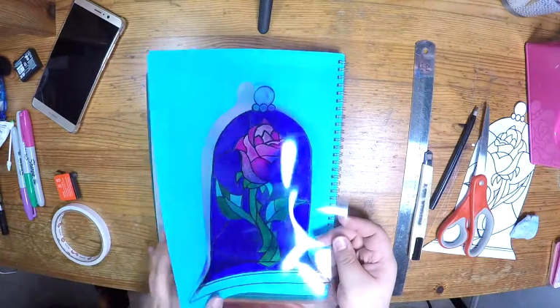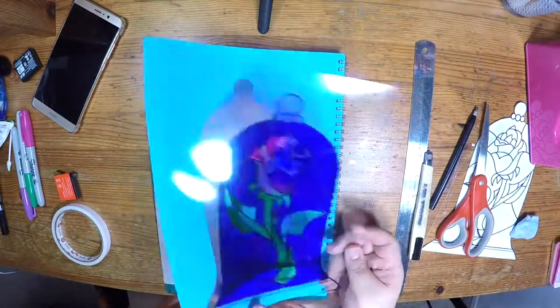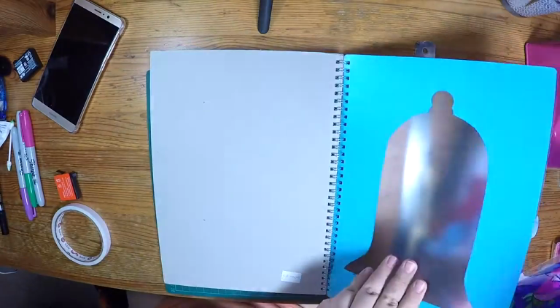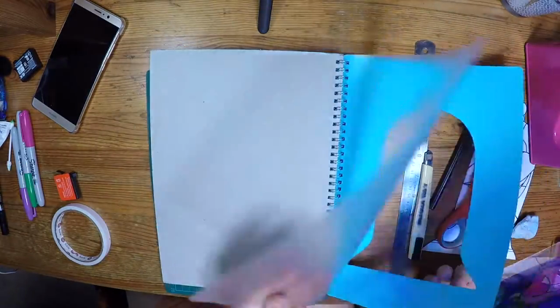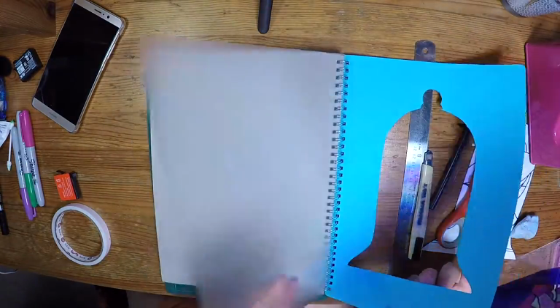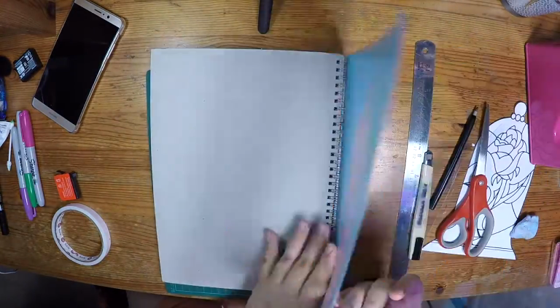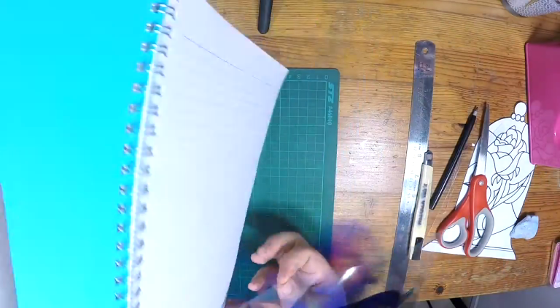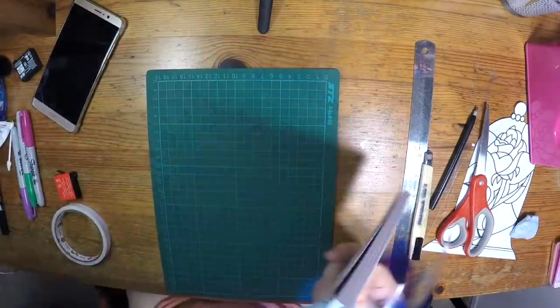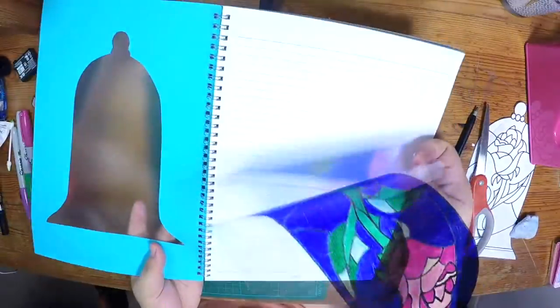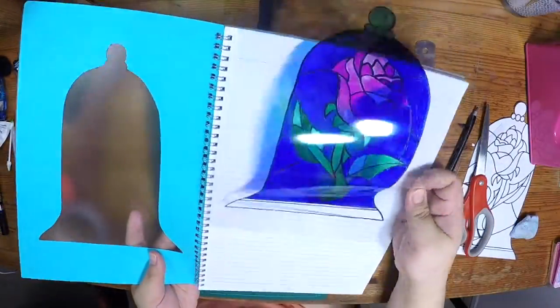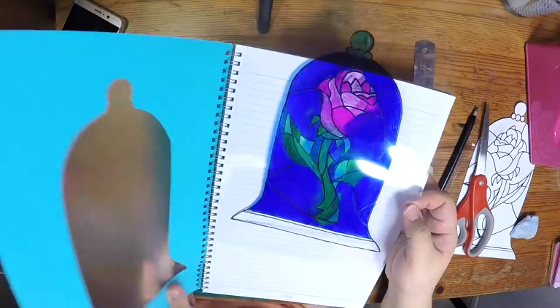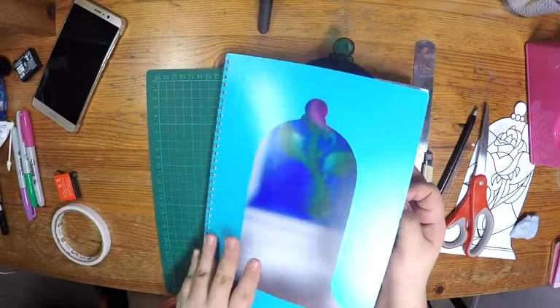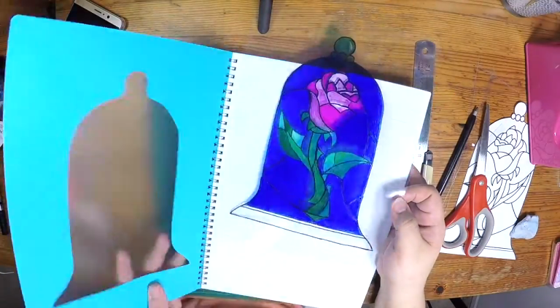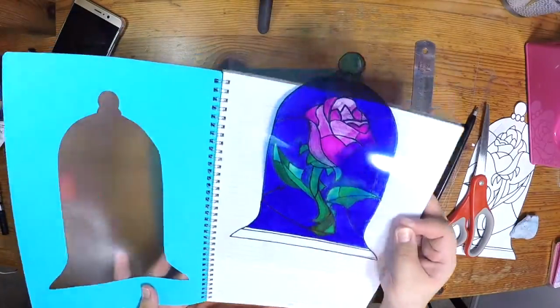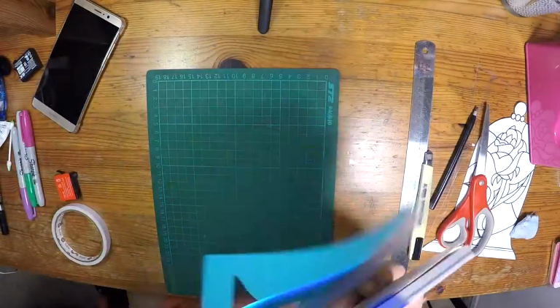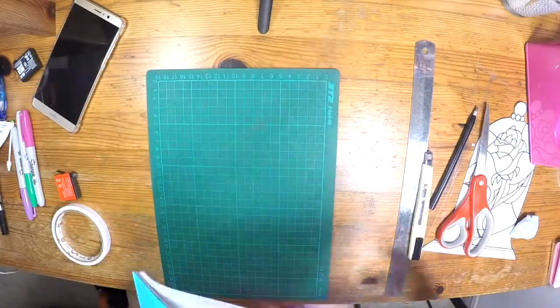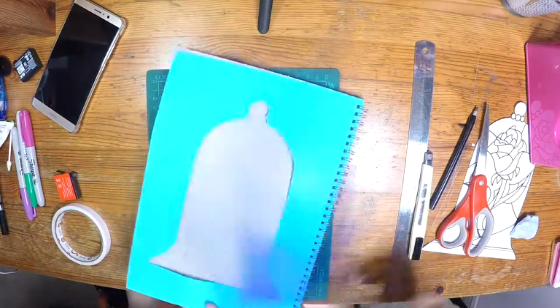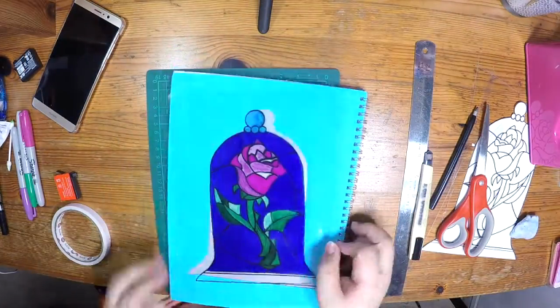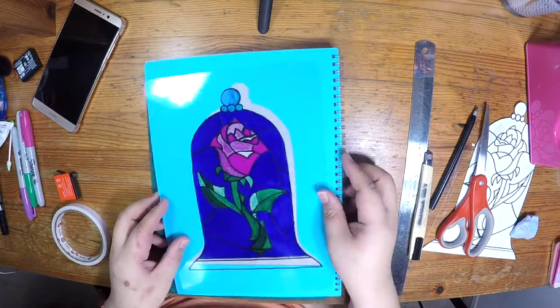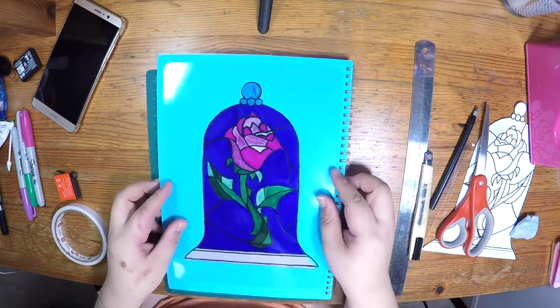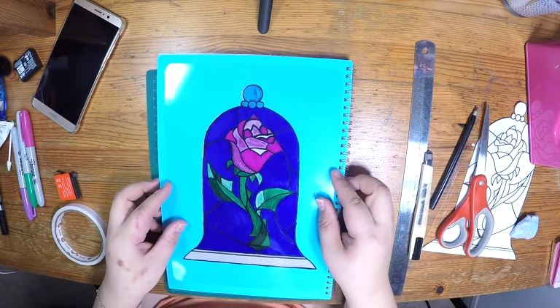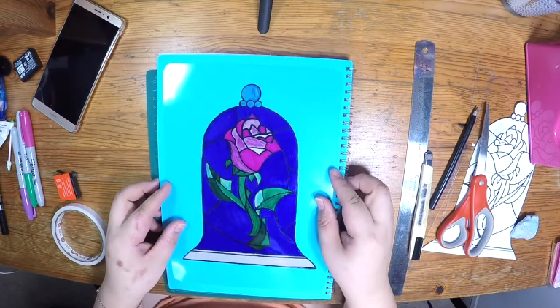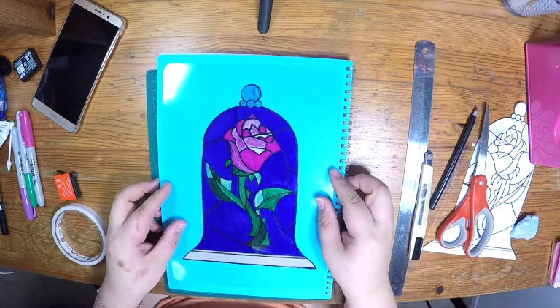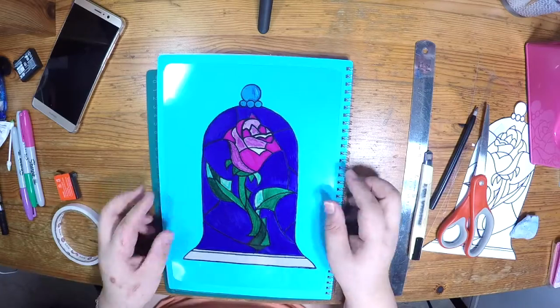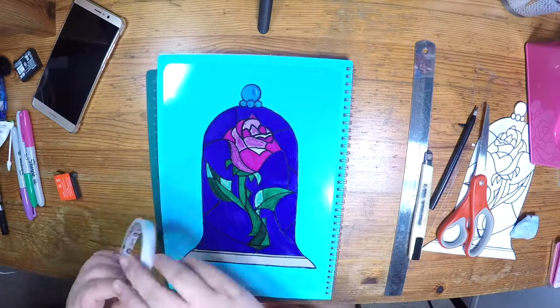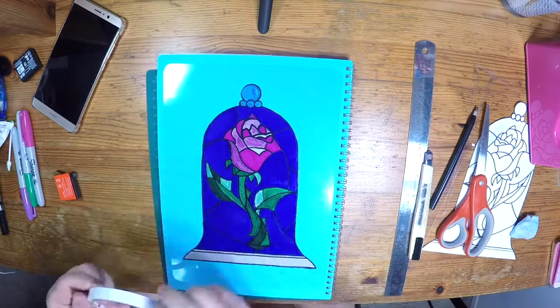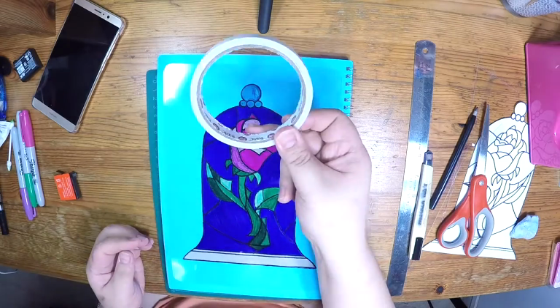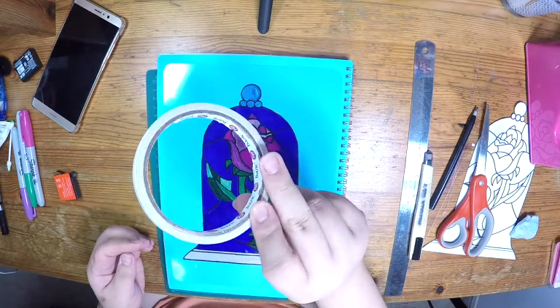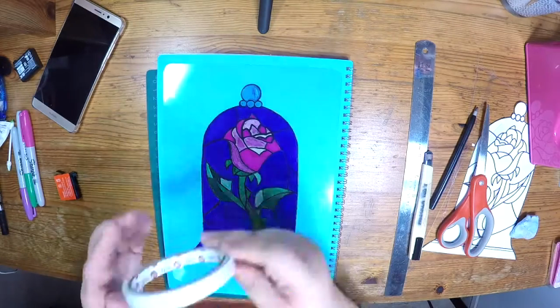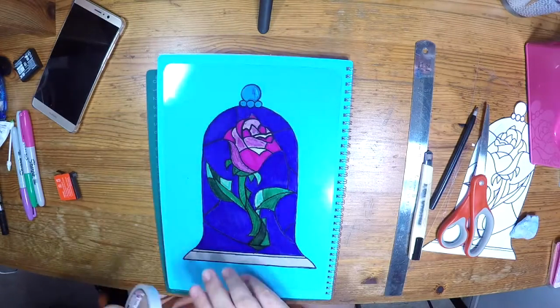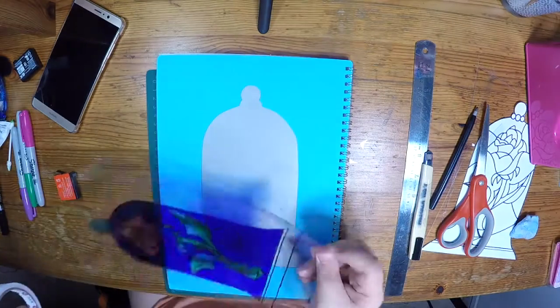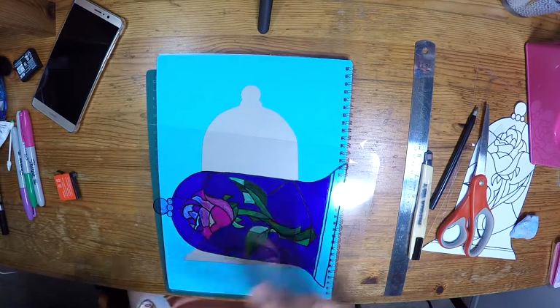Now you can try placing the stained glass rose onto the back of the notebook again. You want to see which side of the rose that you are facing on the outside. And then you can prepare your double-sided tape to start taping.